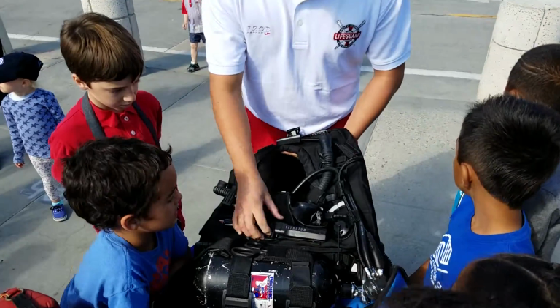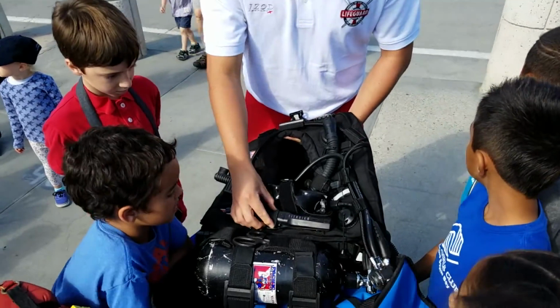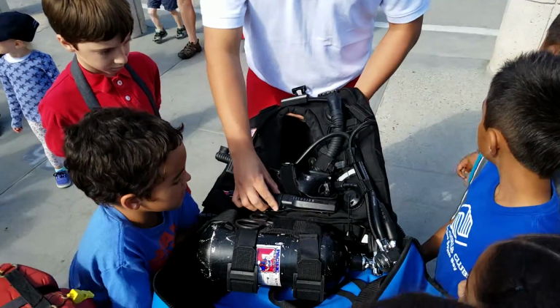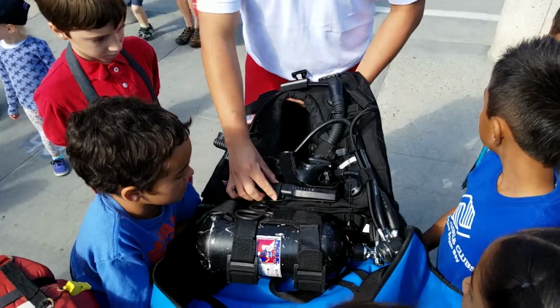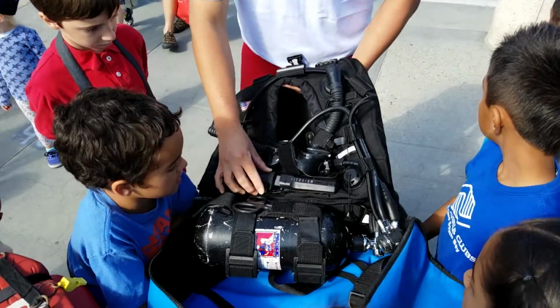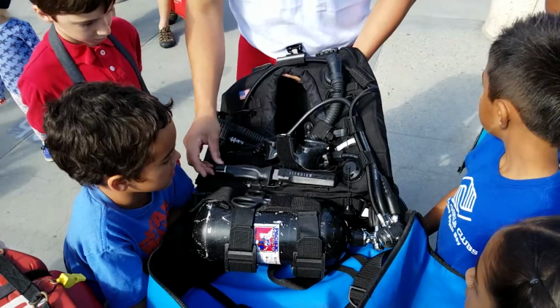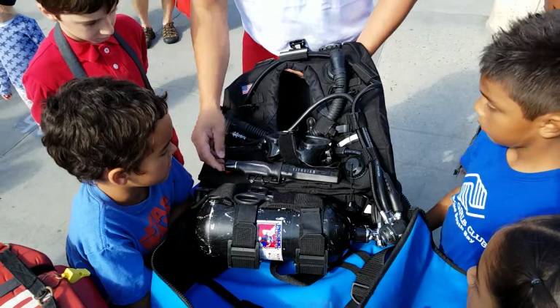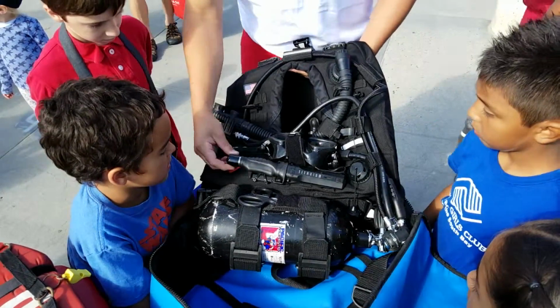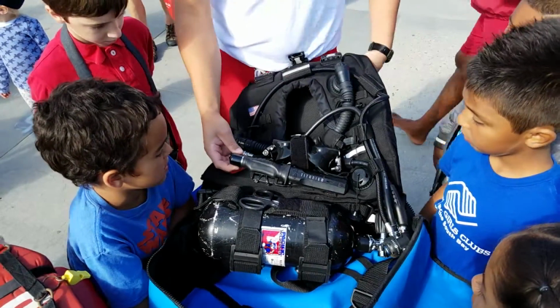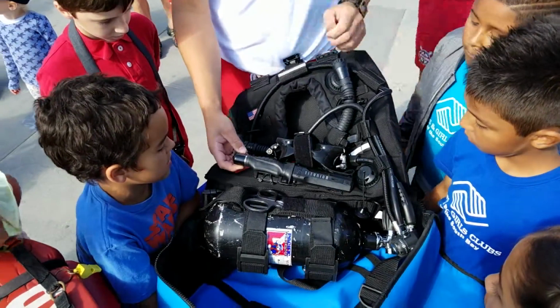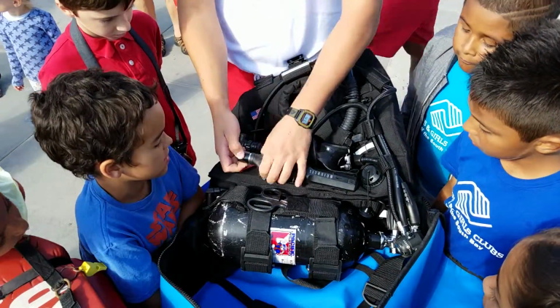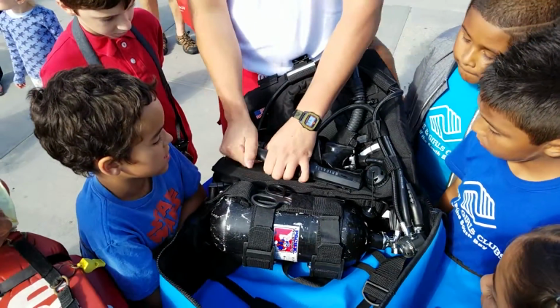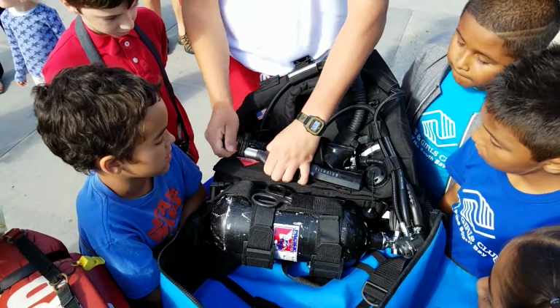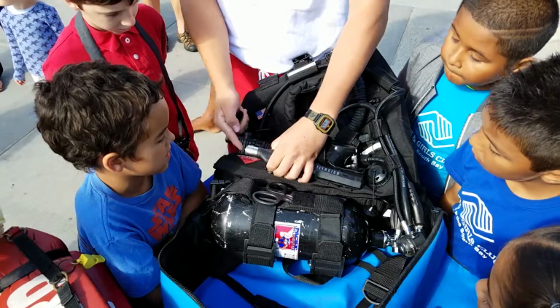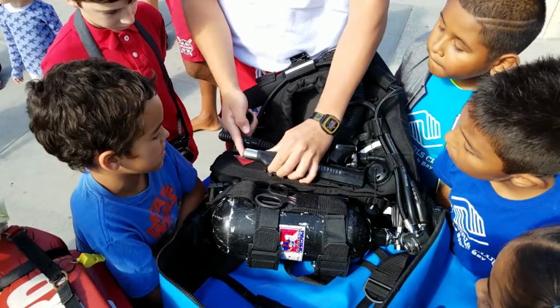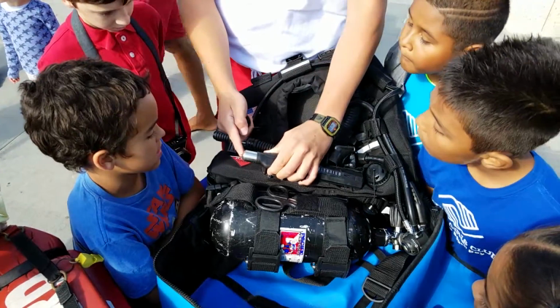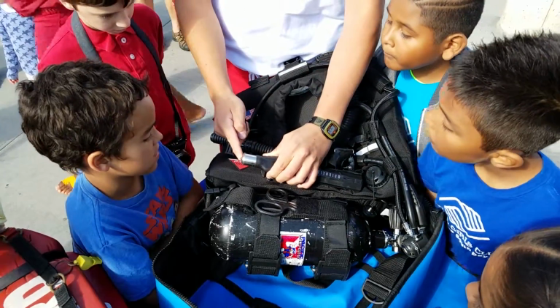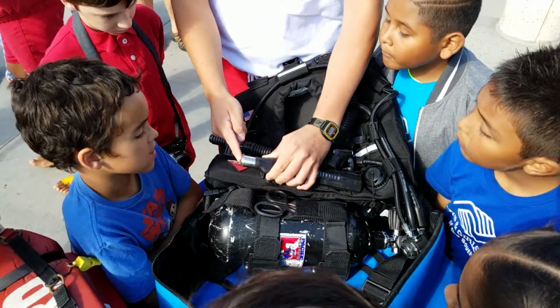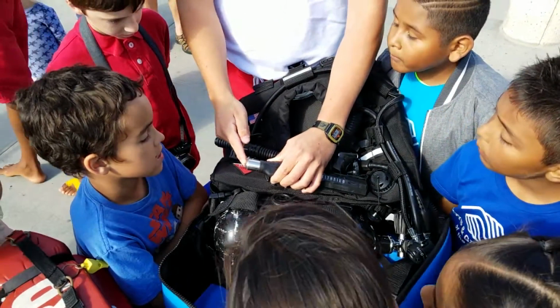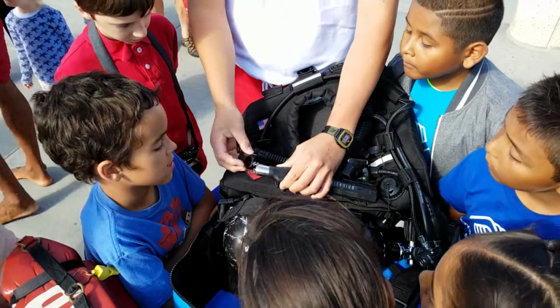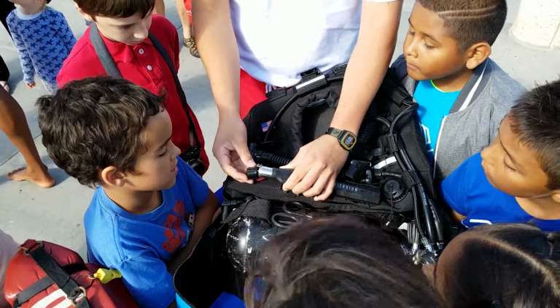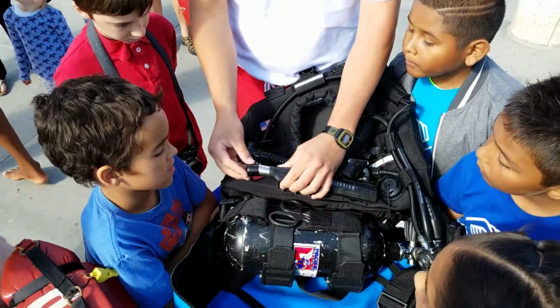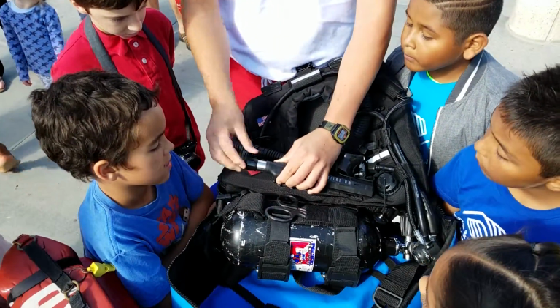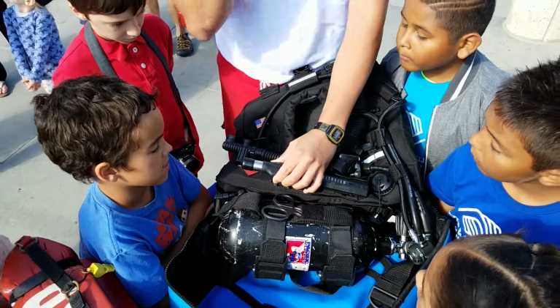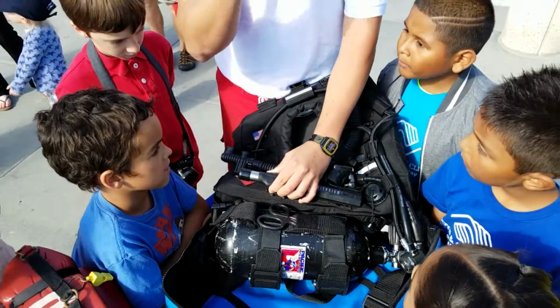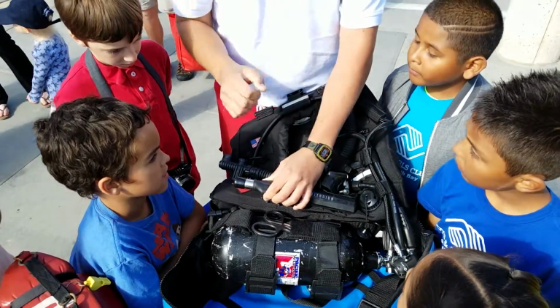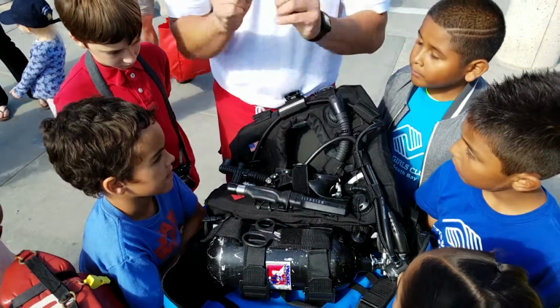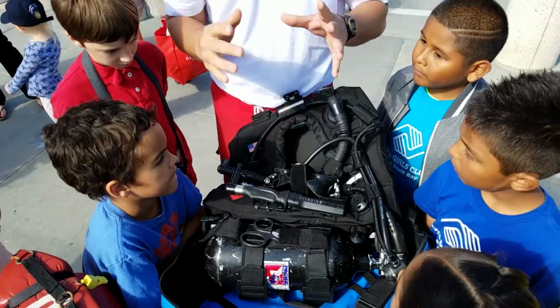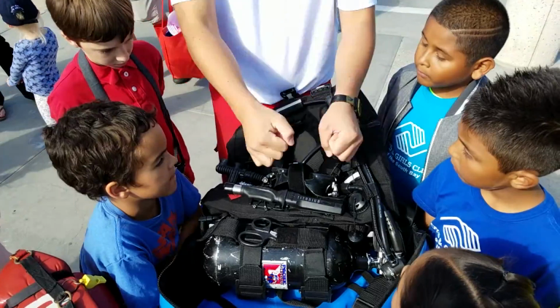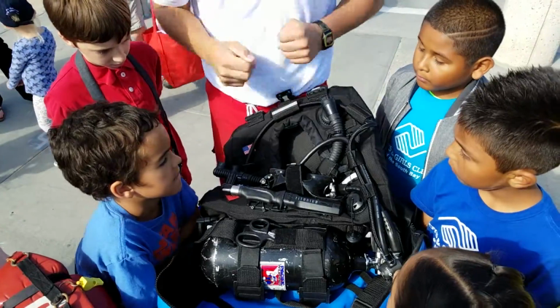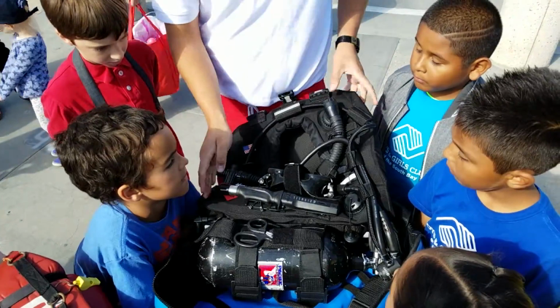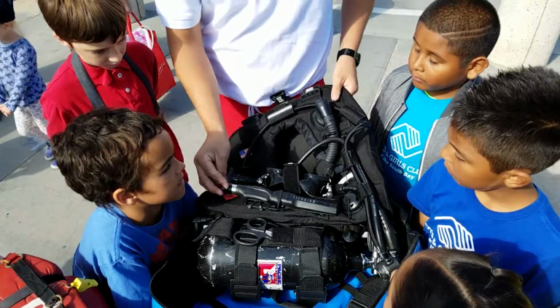We have this knife here, but on the back of it there's a little sharp point. You see that, guys? So they can get right up to the window and they can just hit the window with that and it'll break and they'll be able to get them out really quickly.